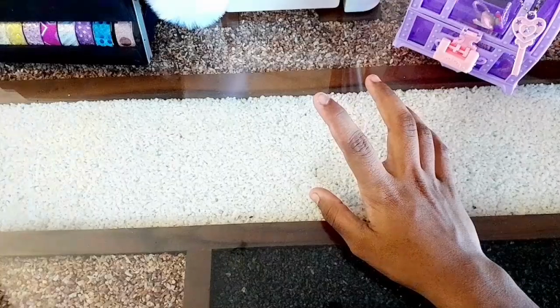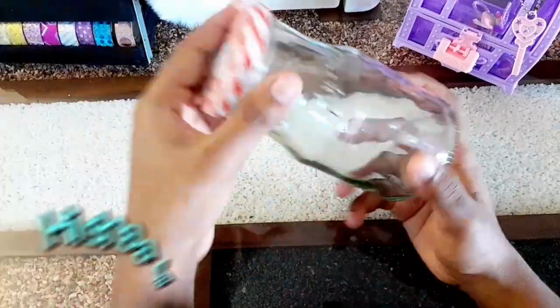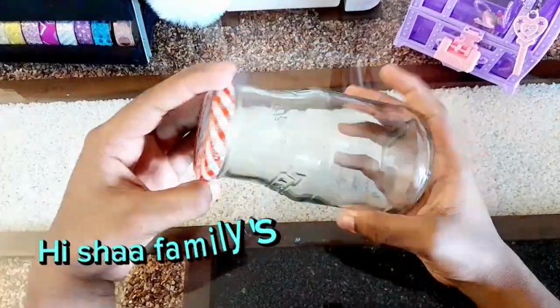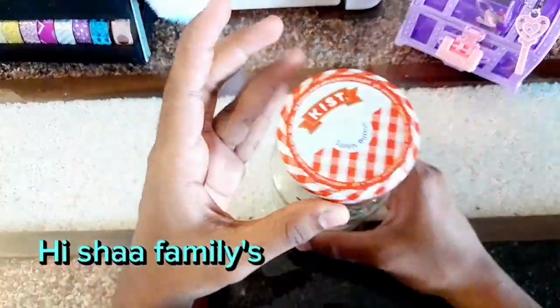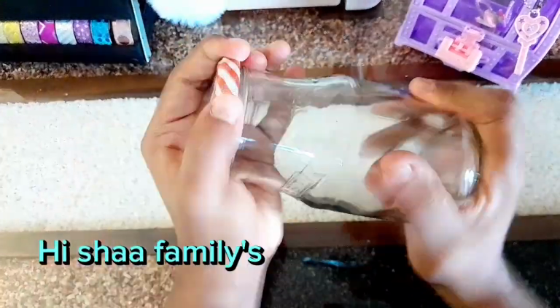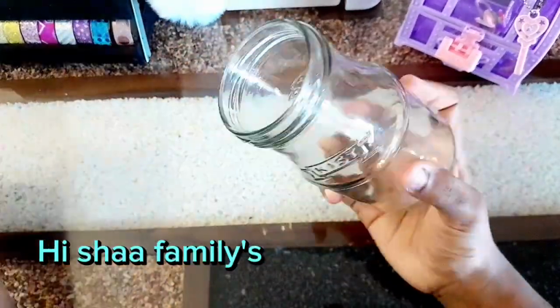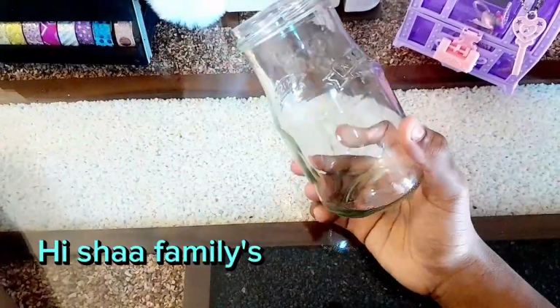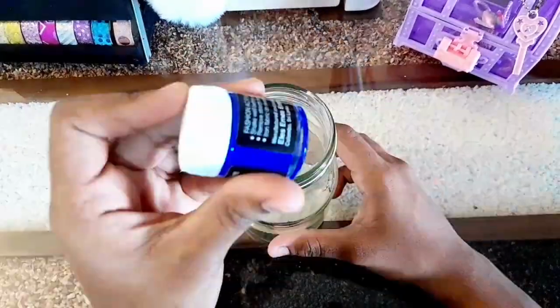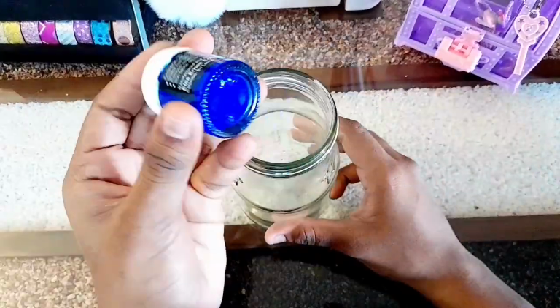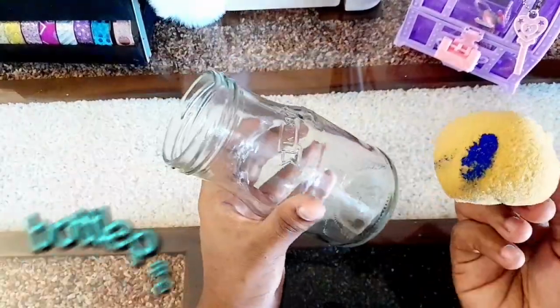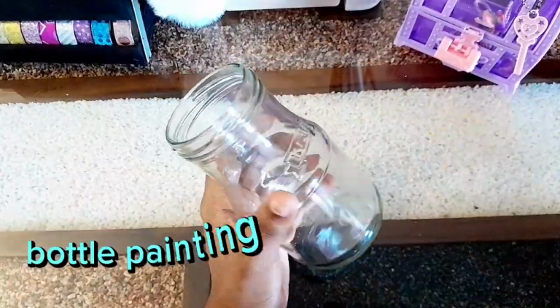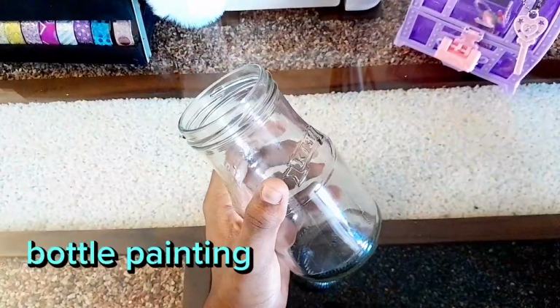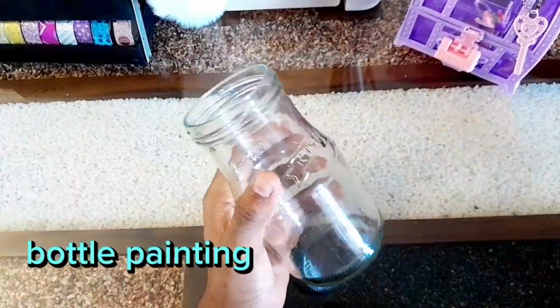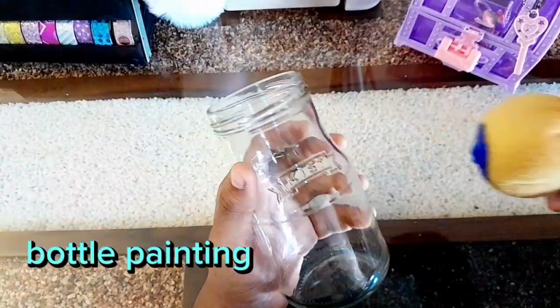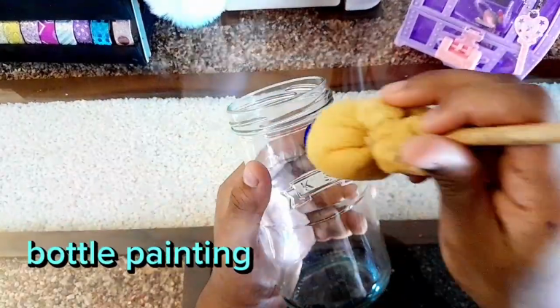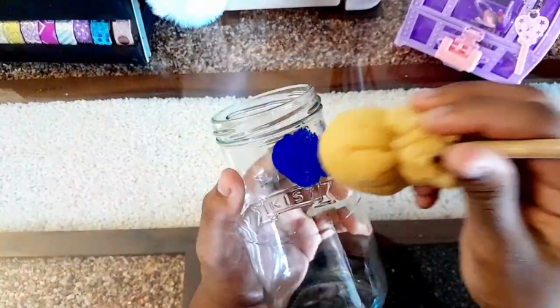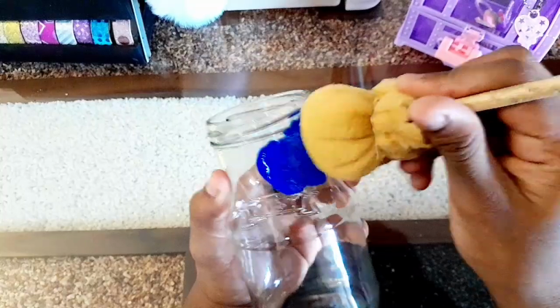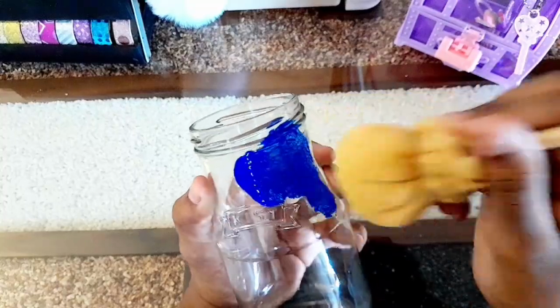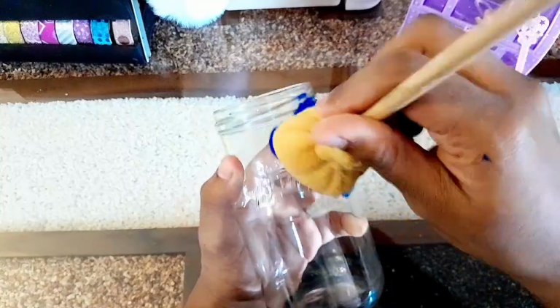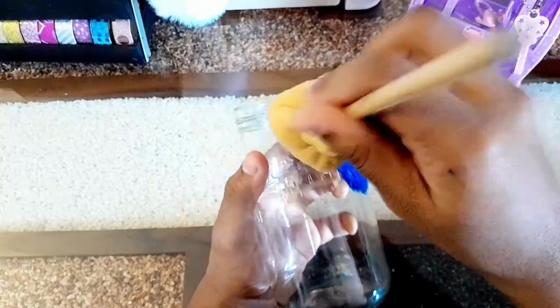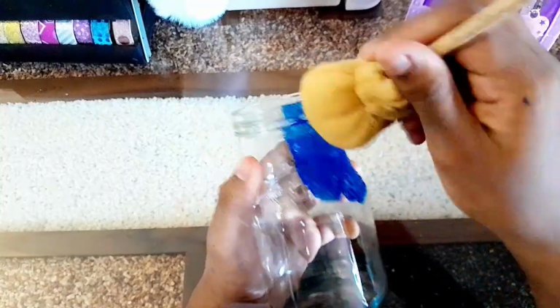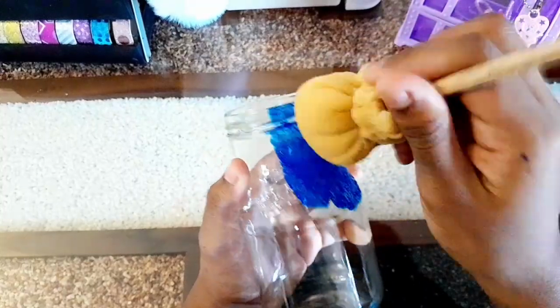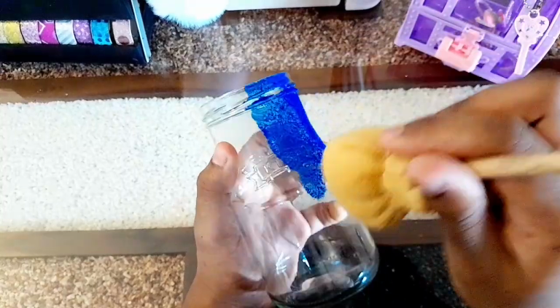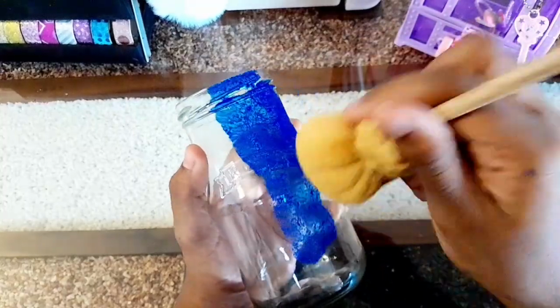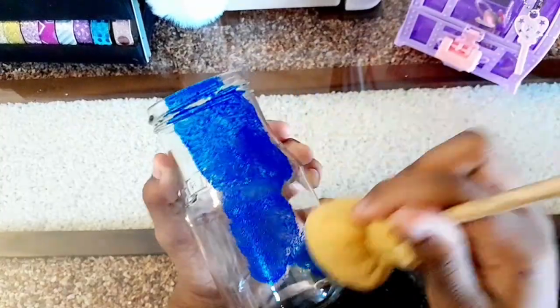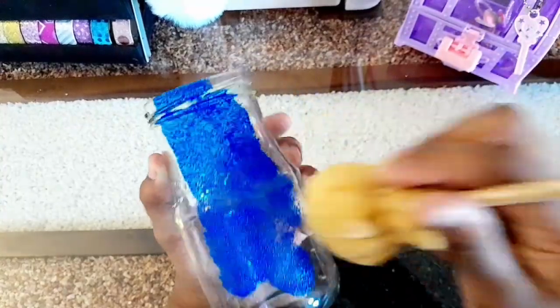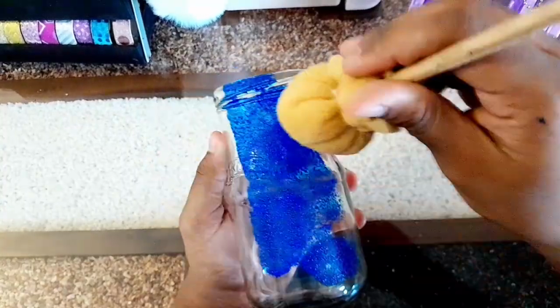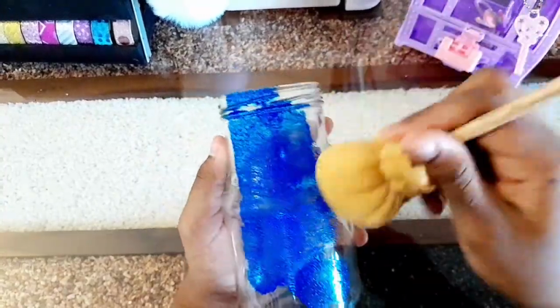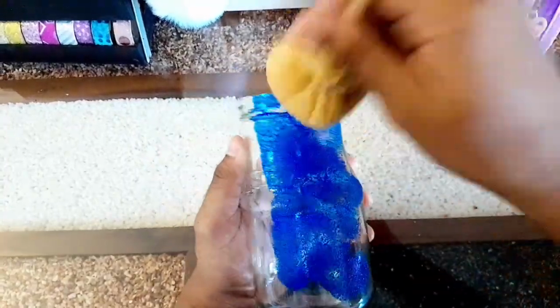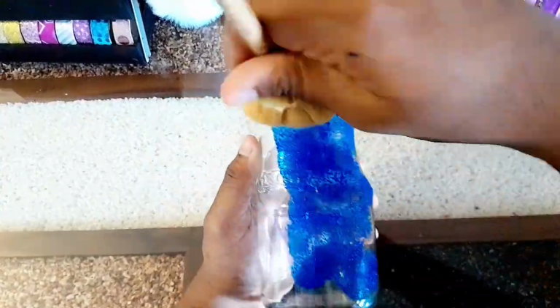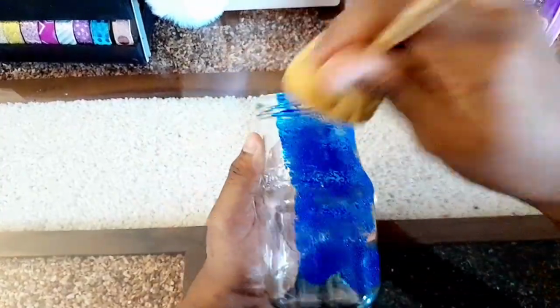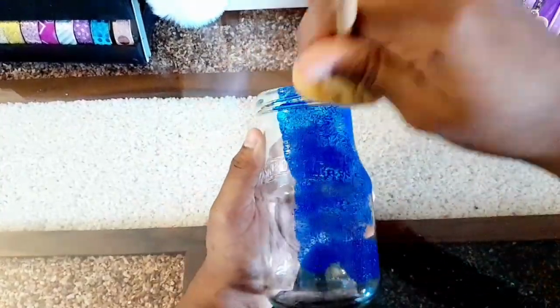Hi Sha families! Today we are going to do bottle paint. I am going to paint a pen stand. I am going to paint a jam bottle.